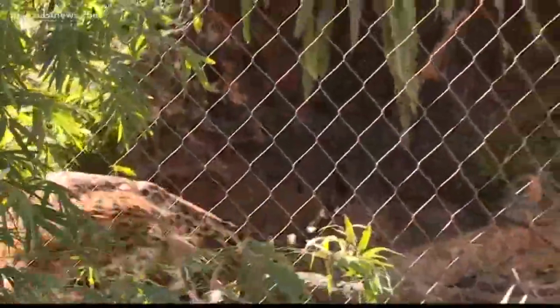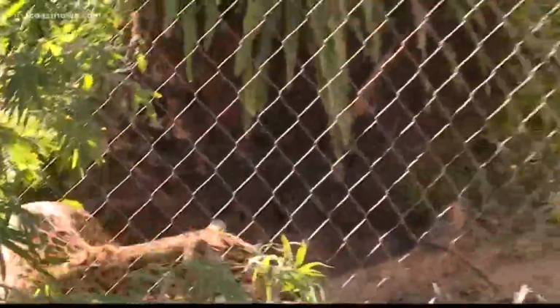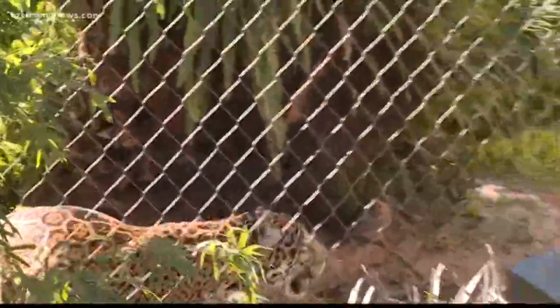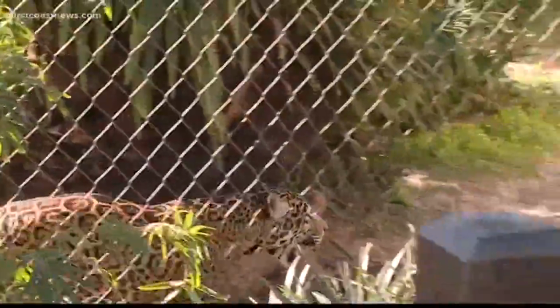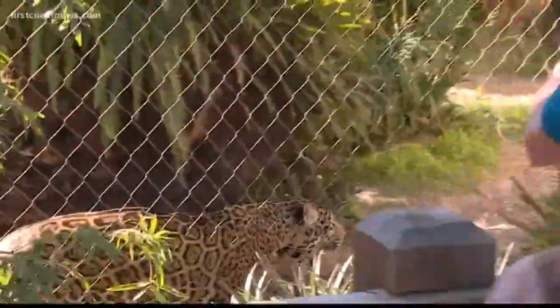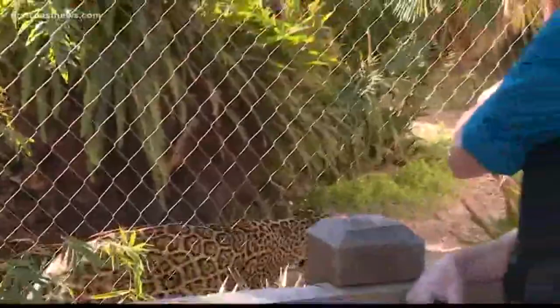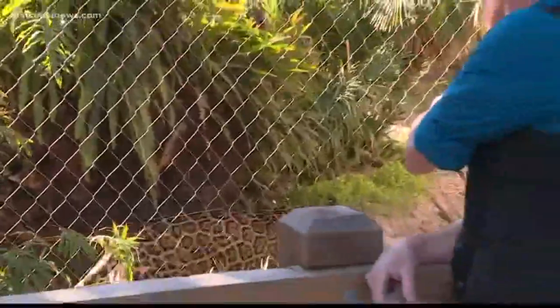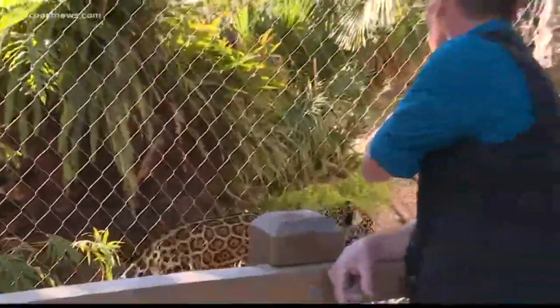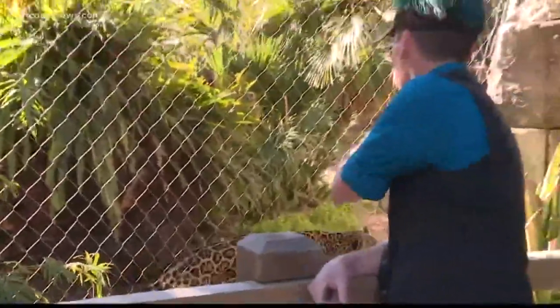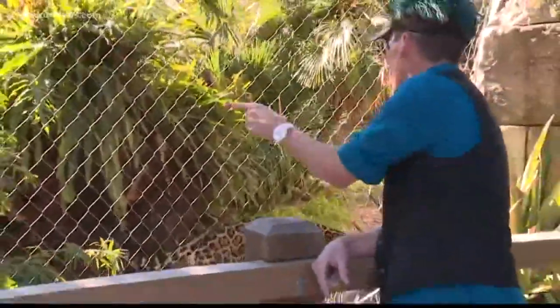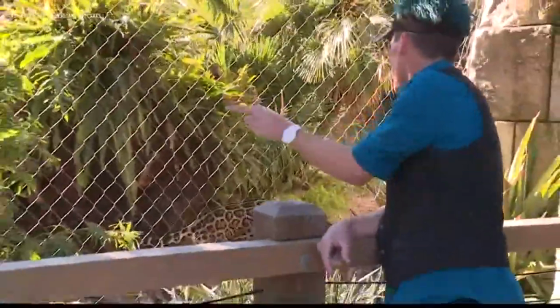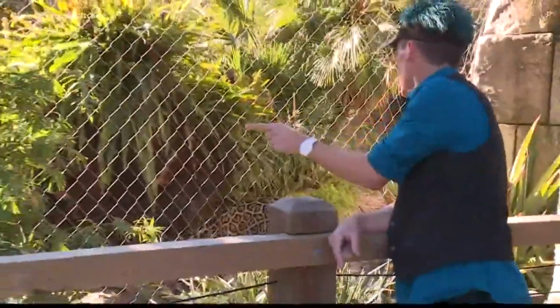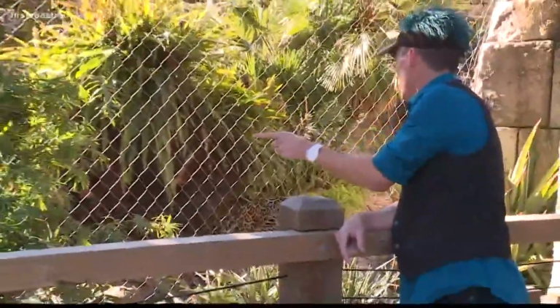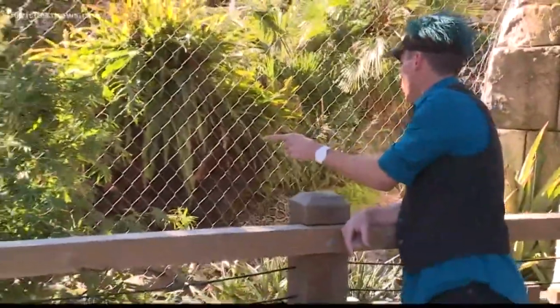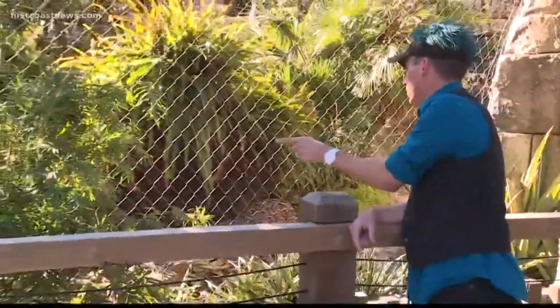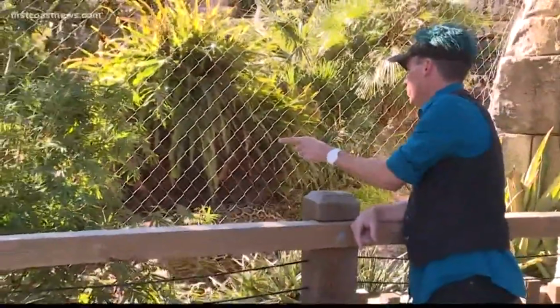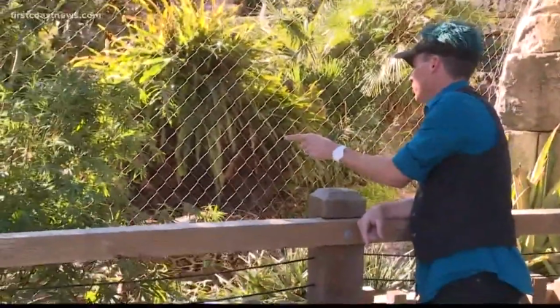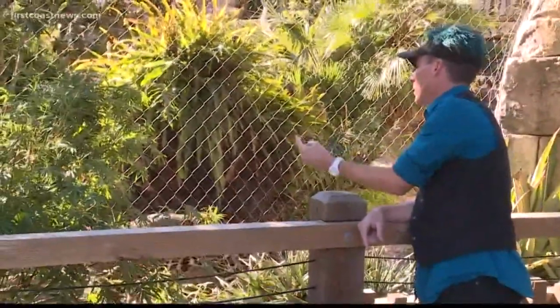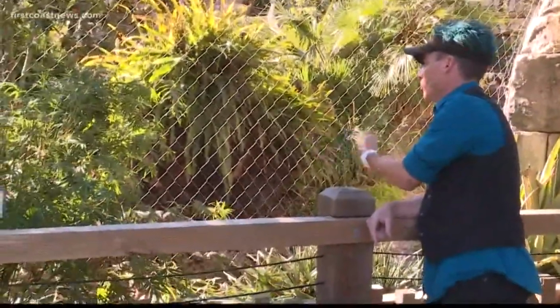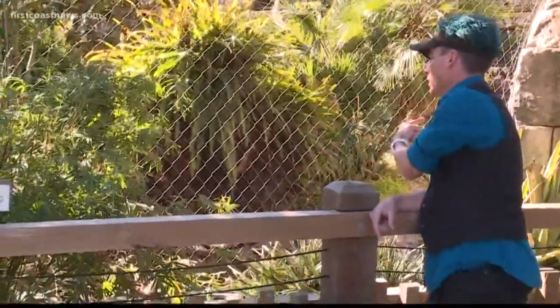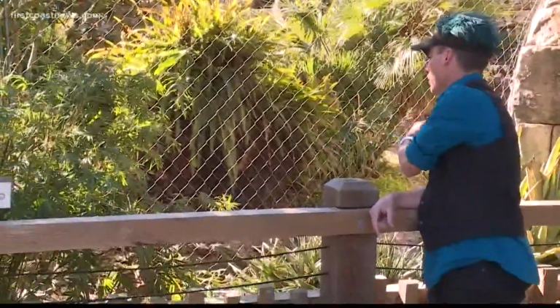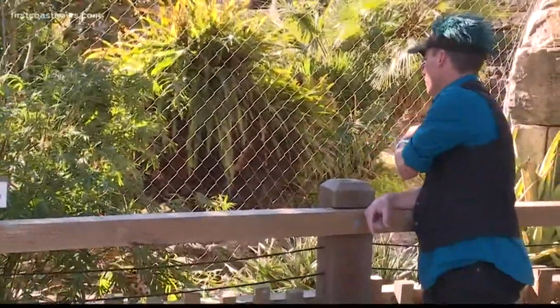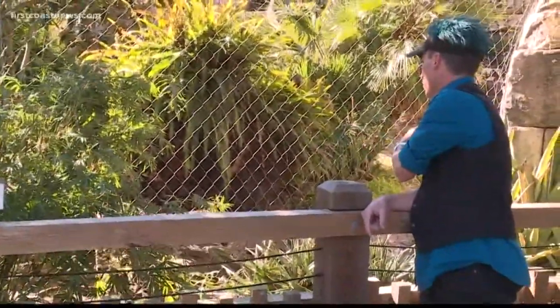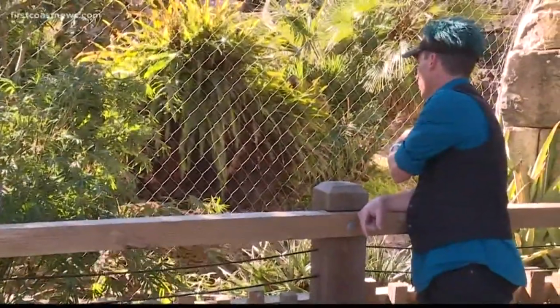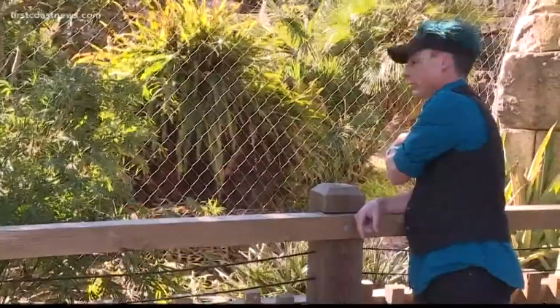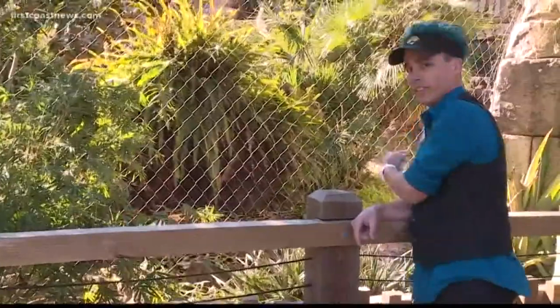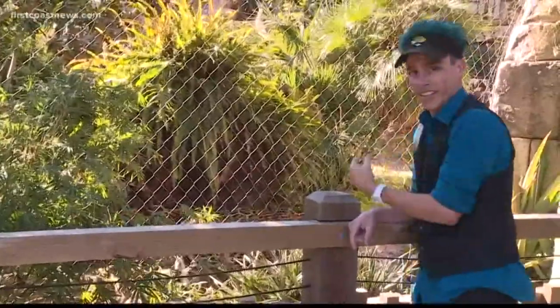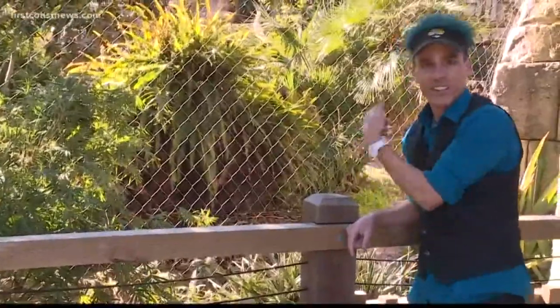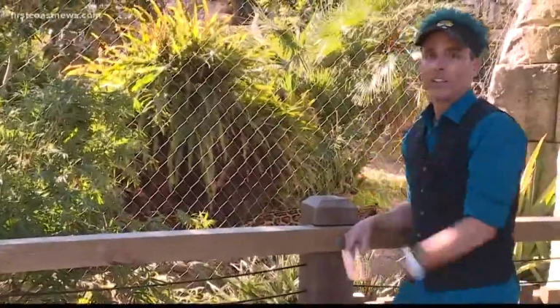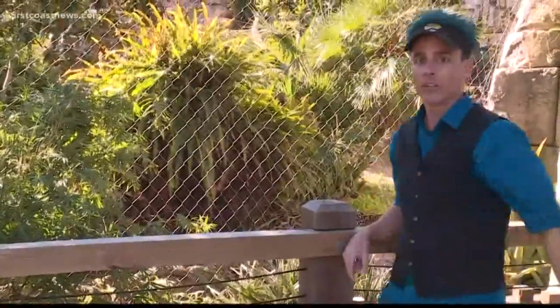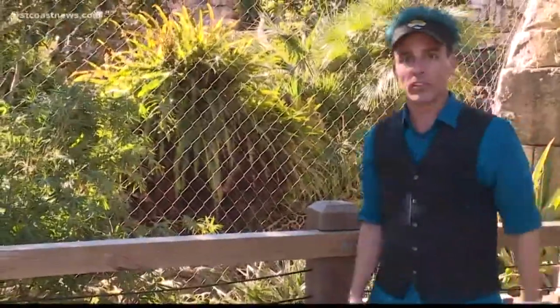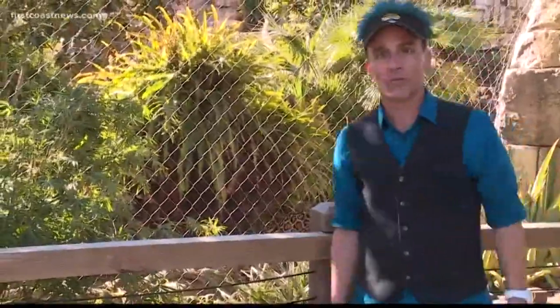Tuco, I think he went that way. Falls for it every time.